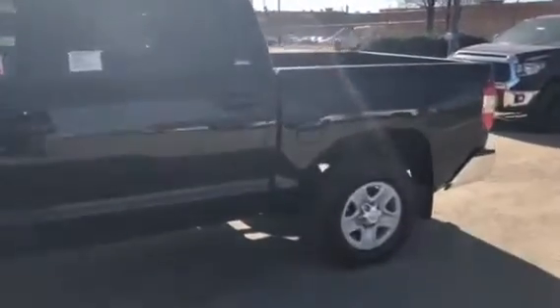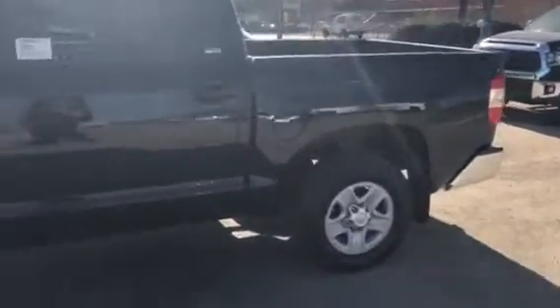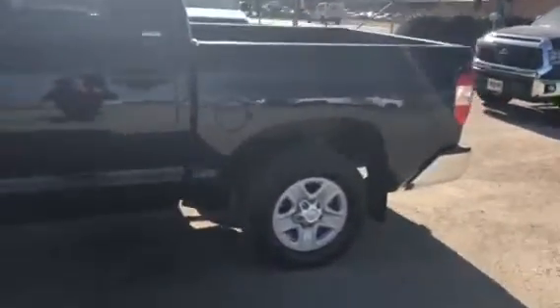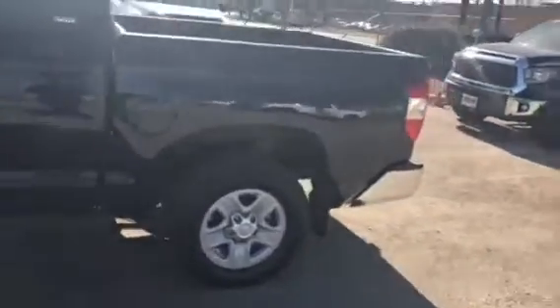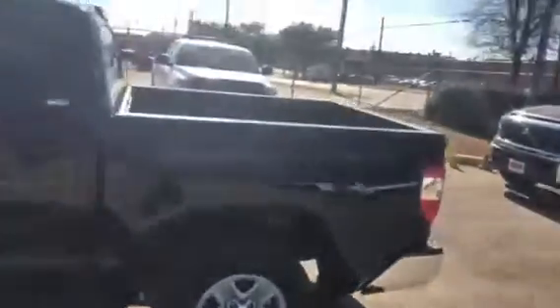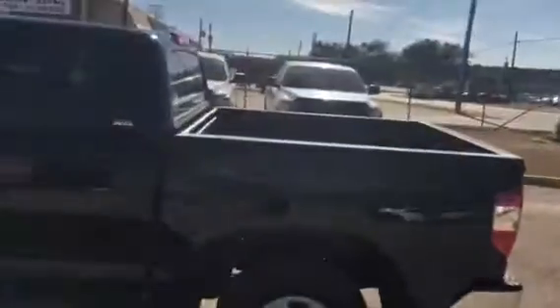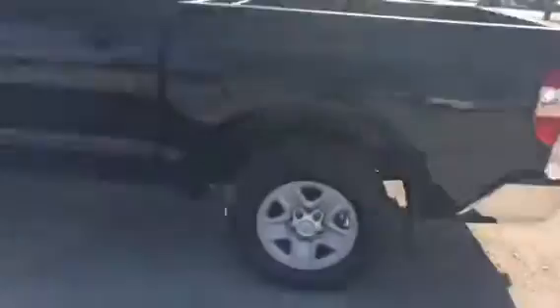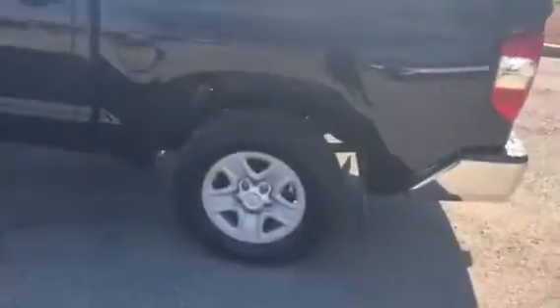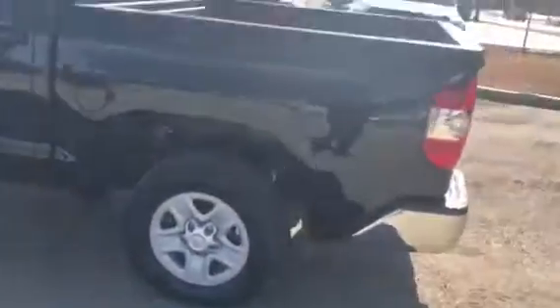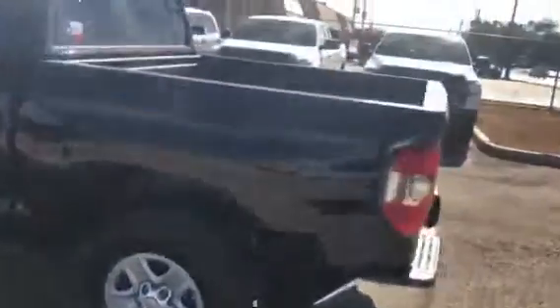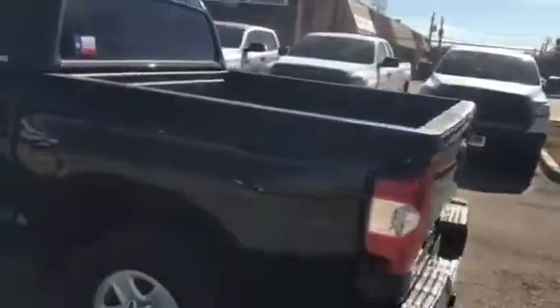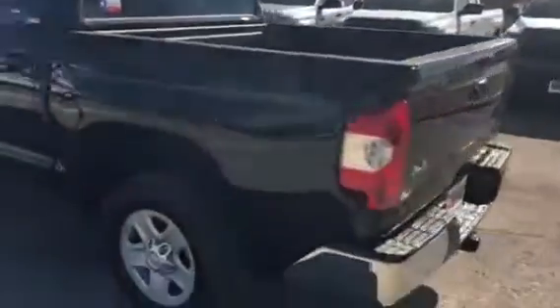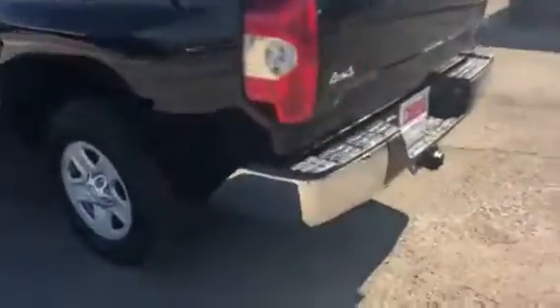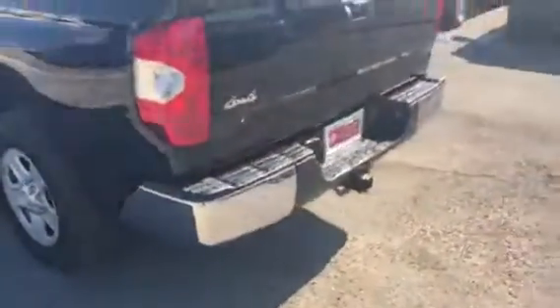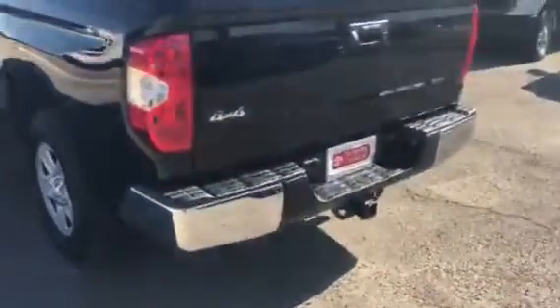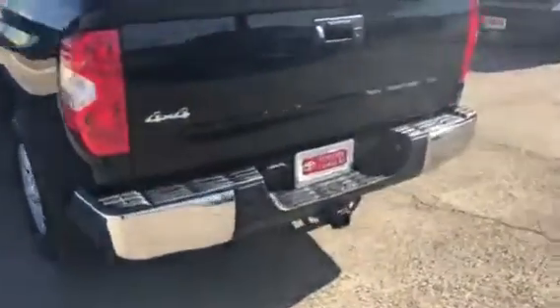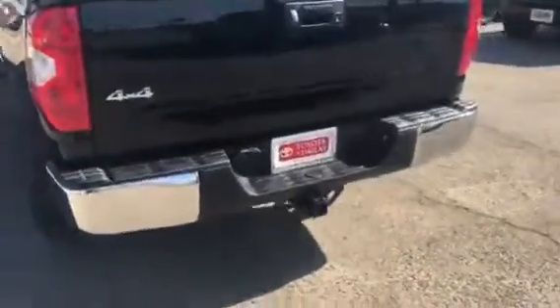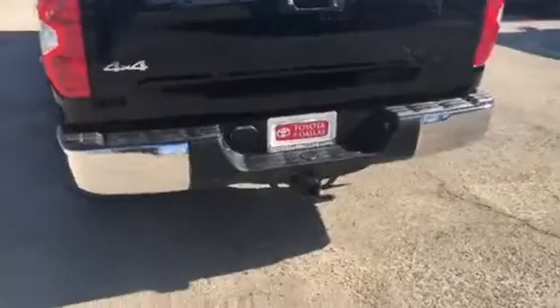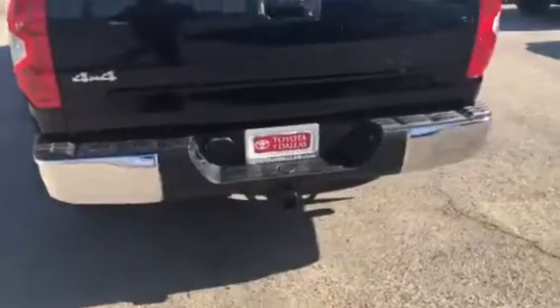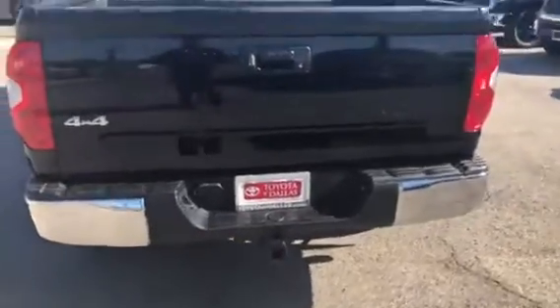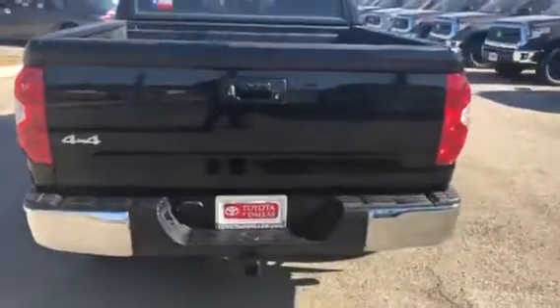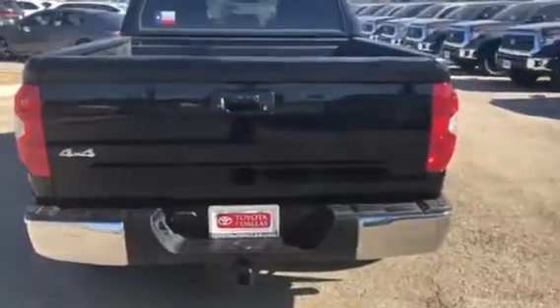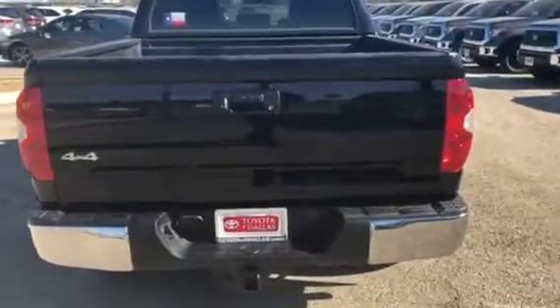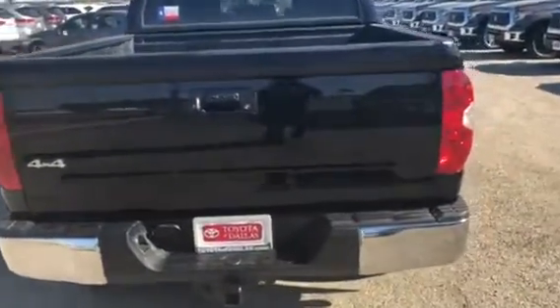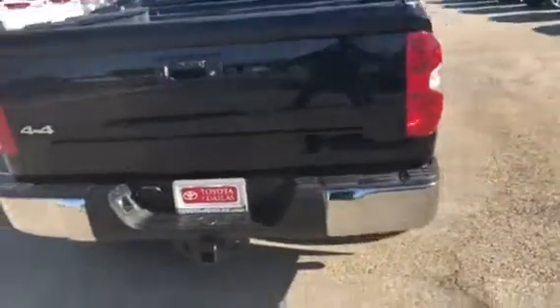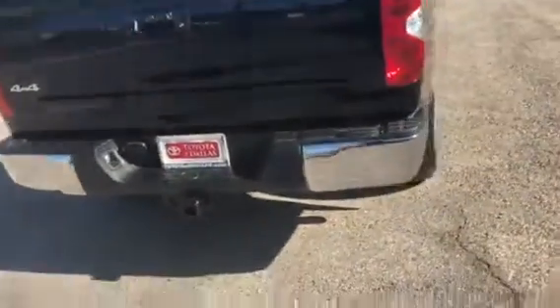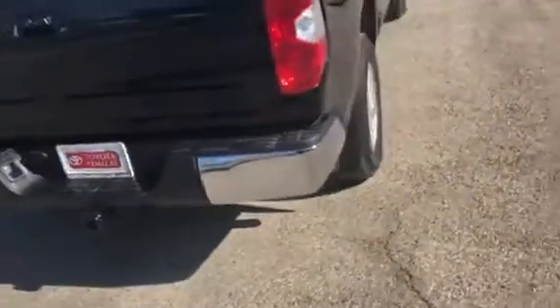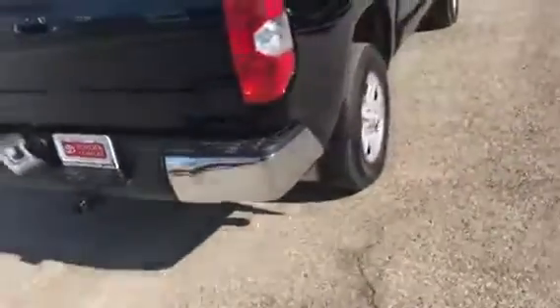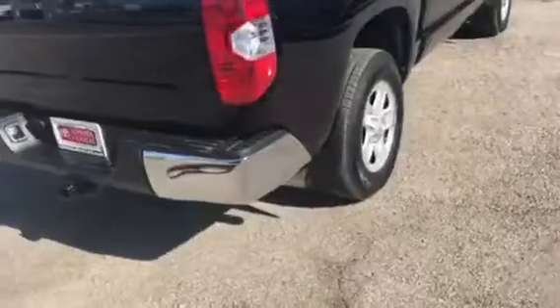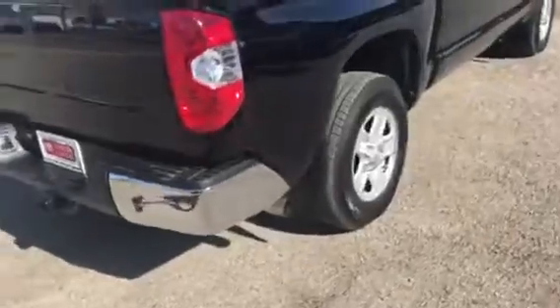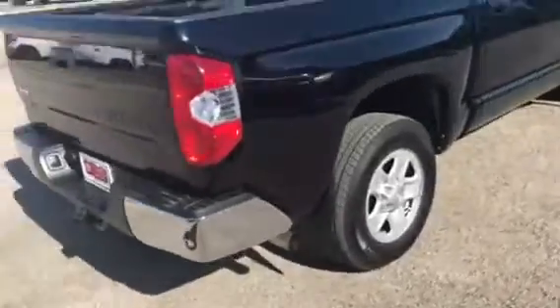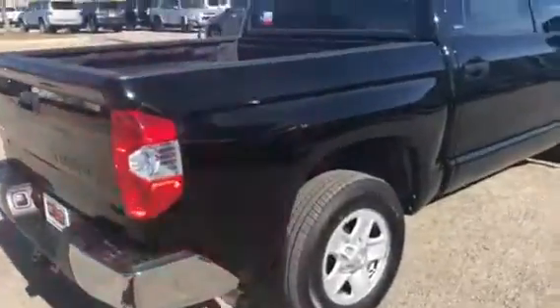It does have your spray-on bed liner, steel wheels. It has a tow package, backup camera, locking tailgate. It does have your mud guards already installed.